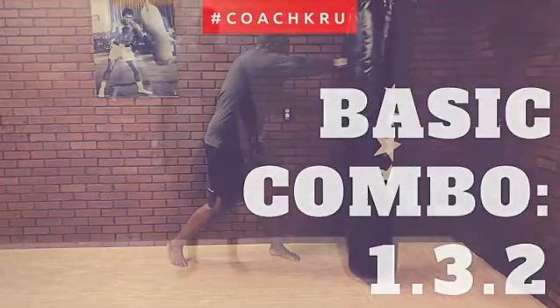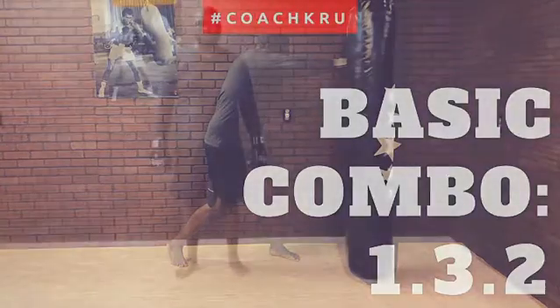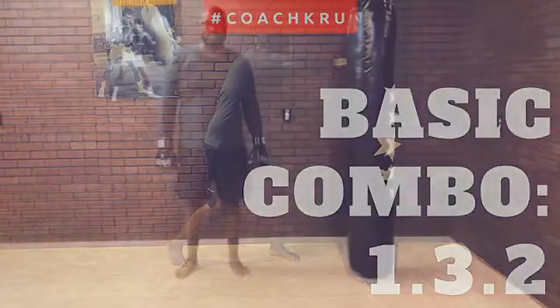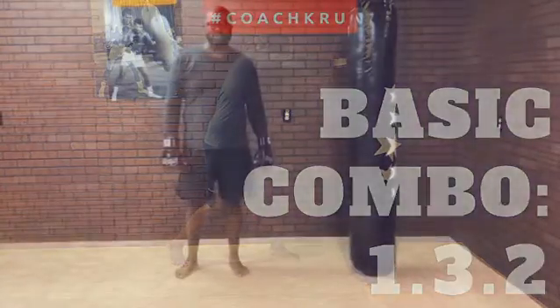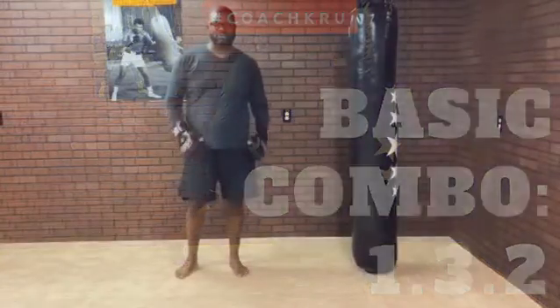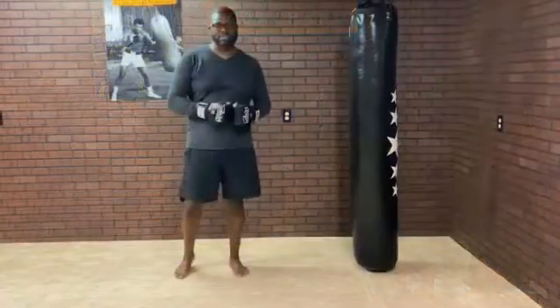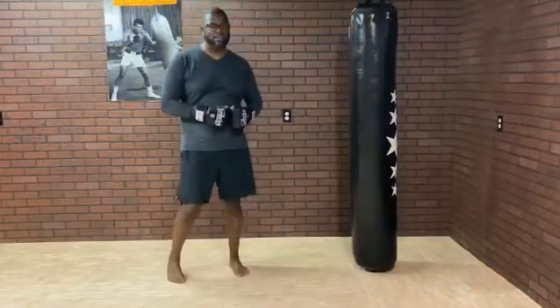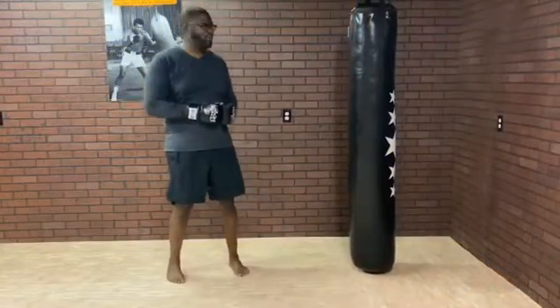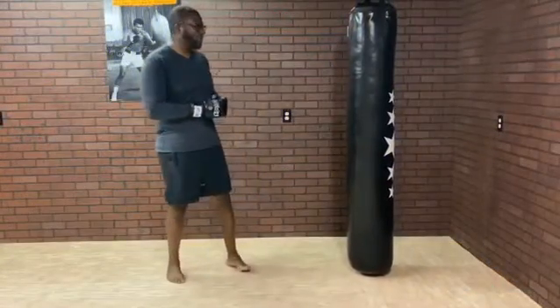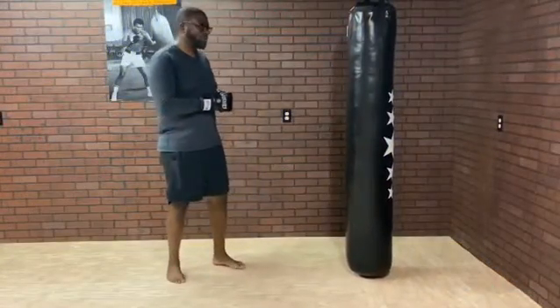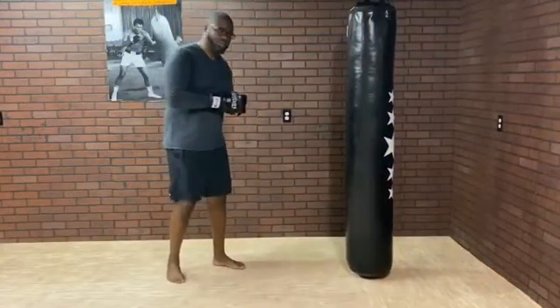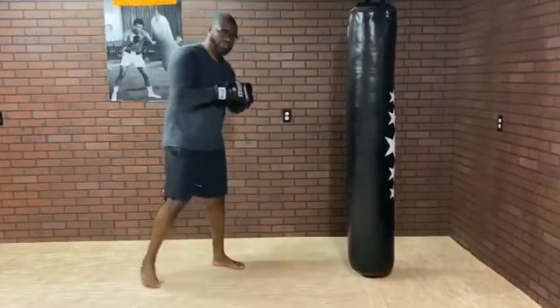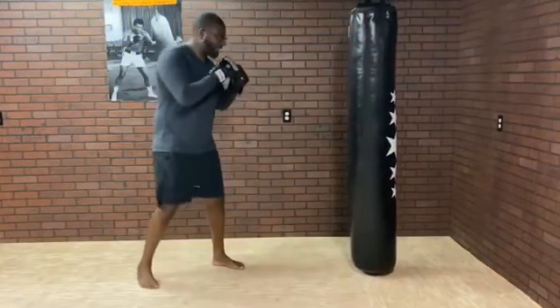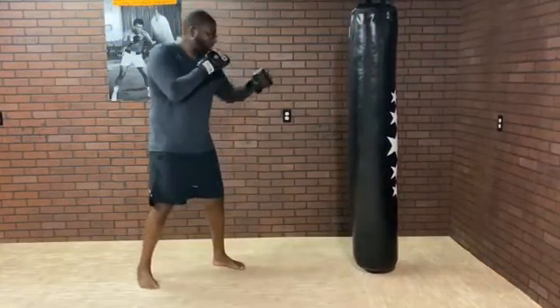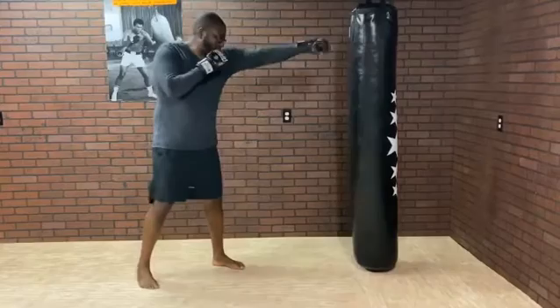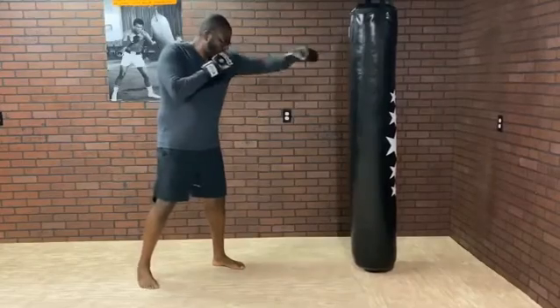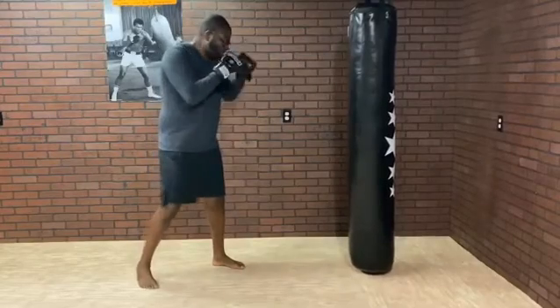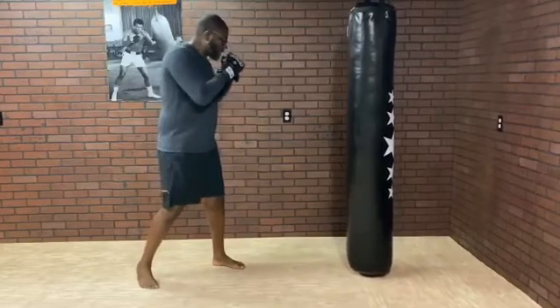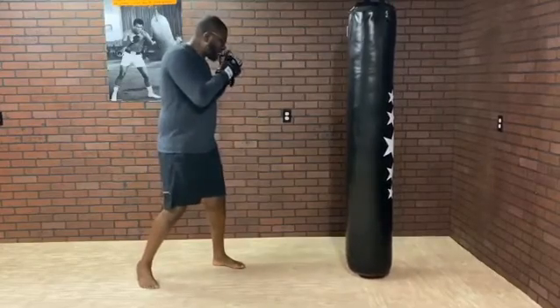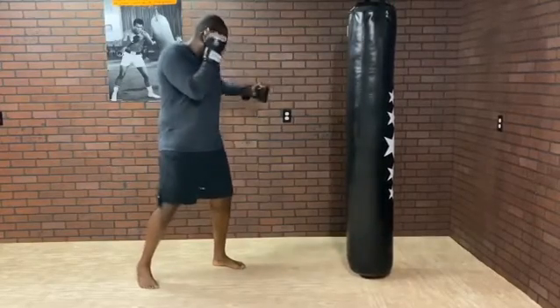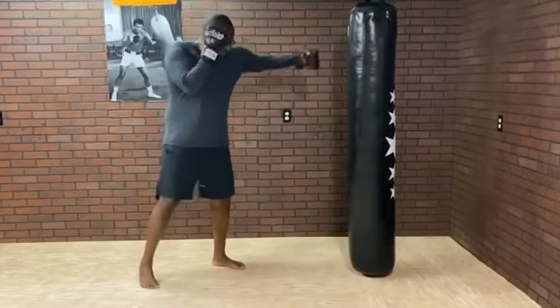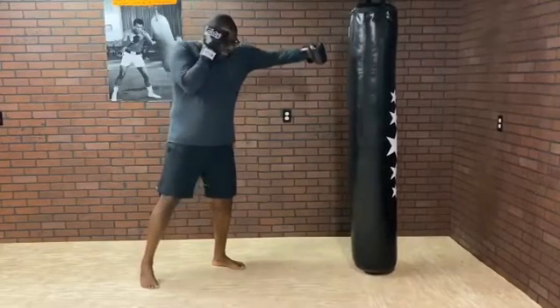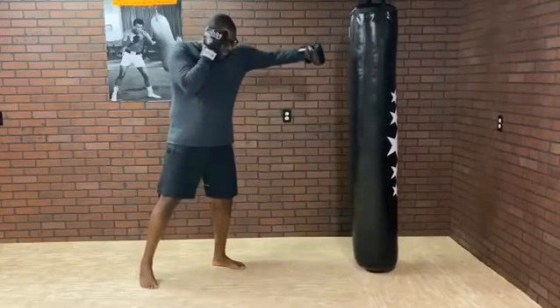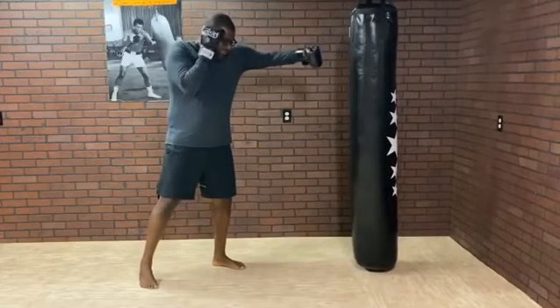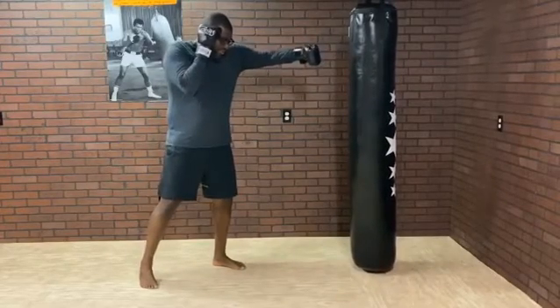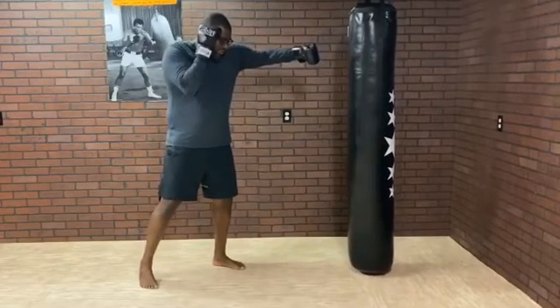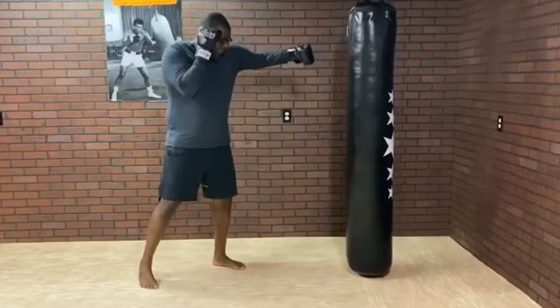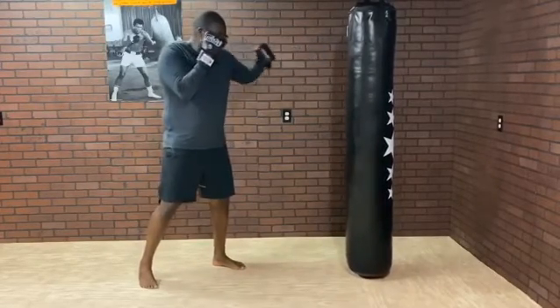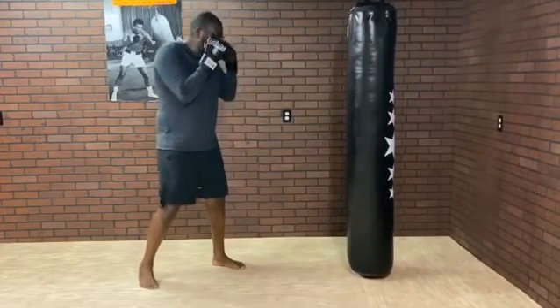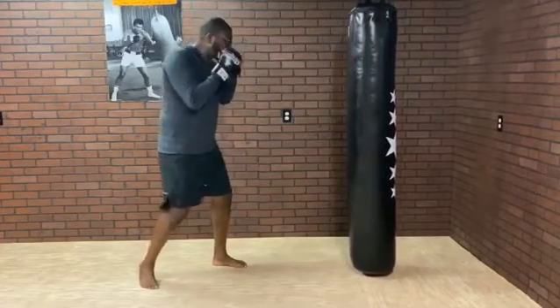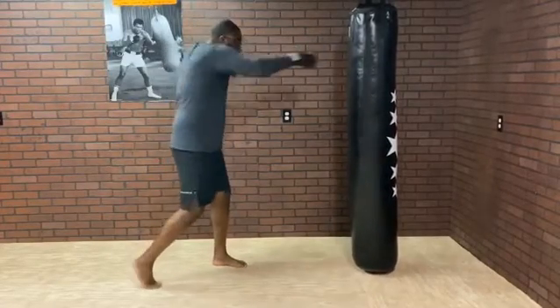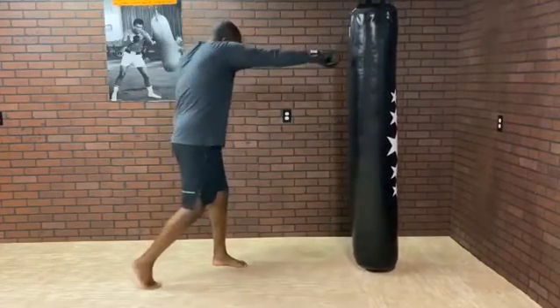Today we're going to go over a basic combo. We're going to start with the jab, next the left hook — make sure we hold the phone — finish with the cross.